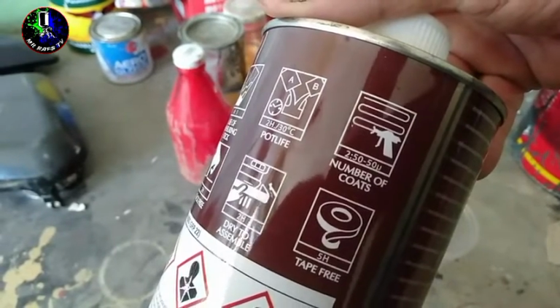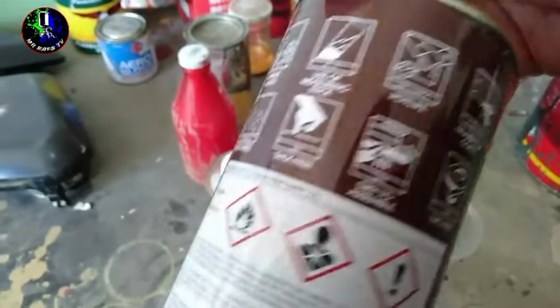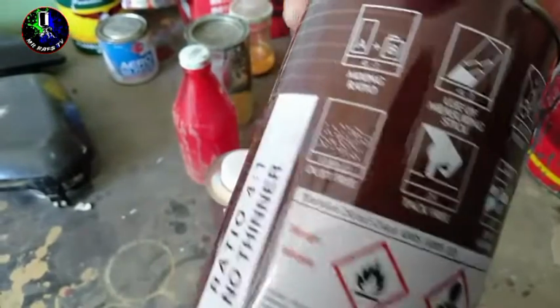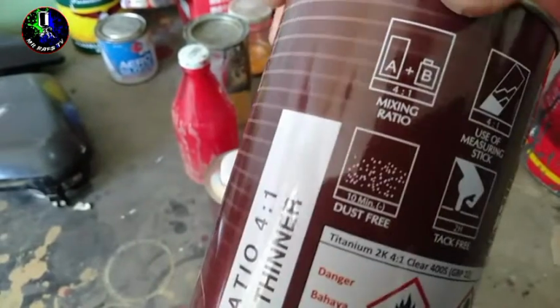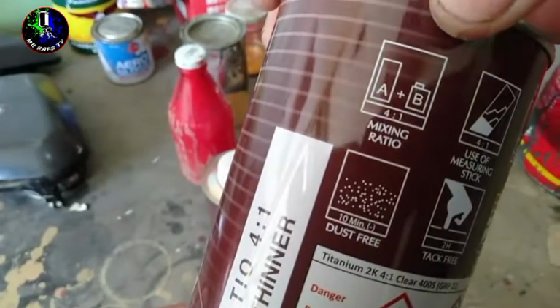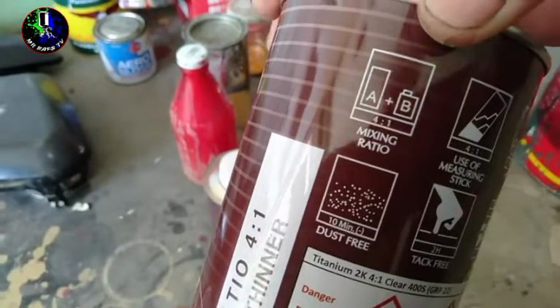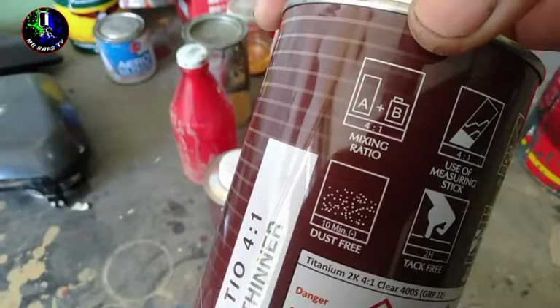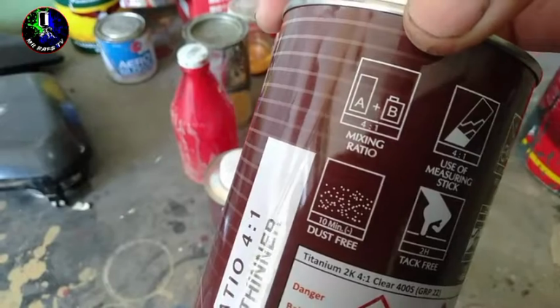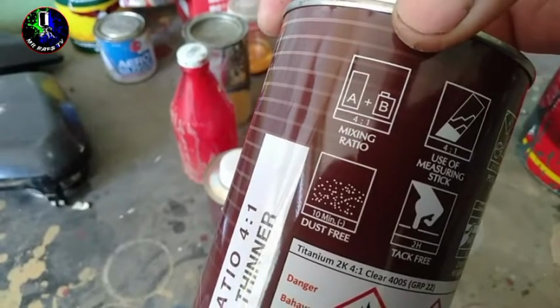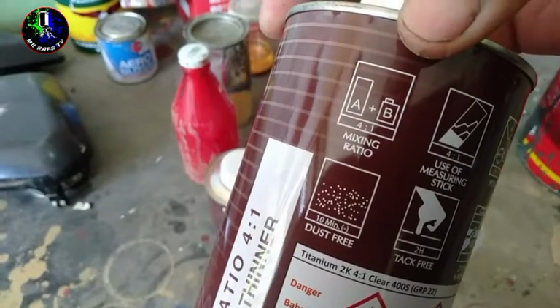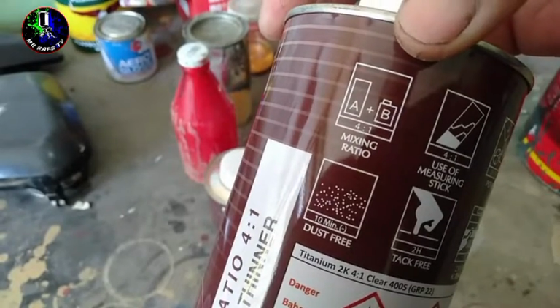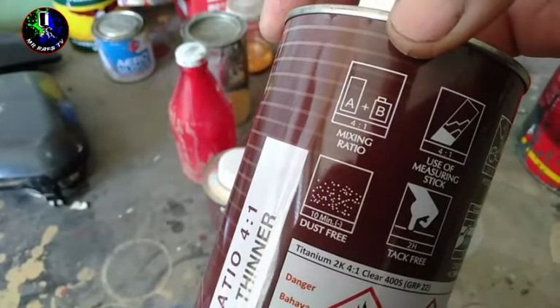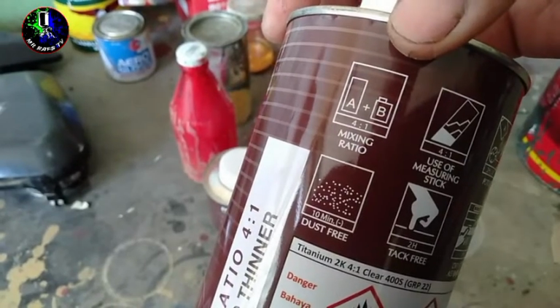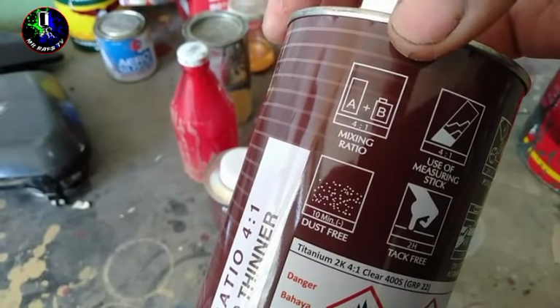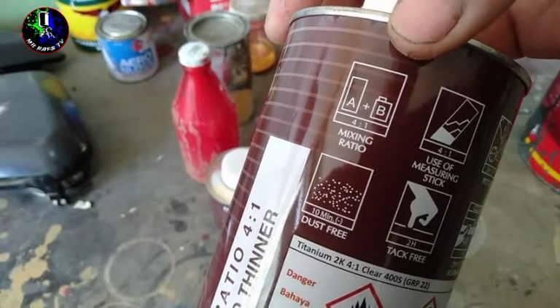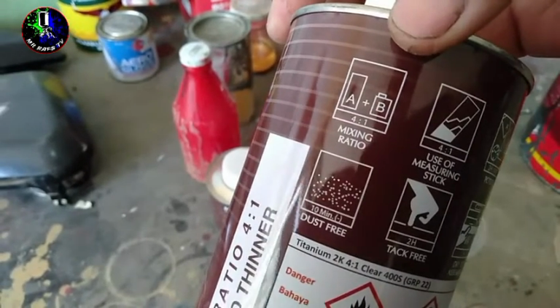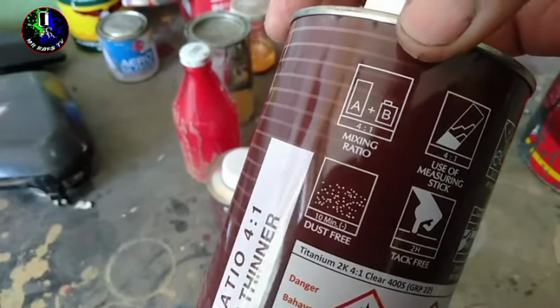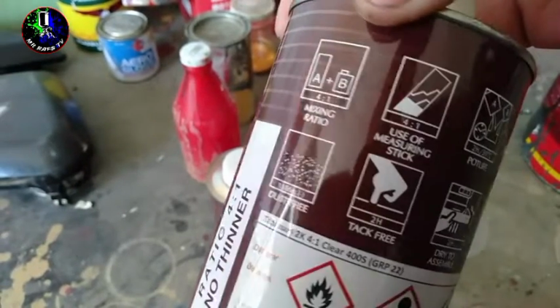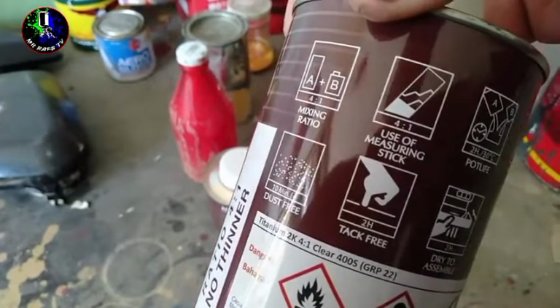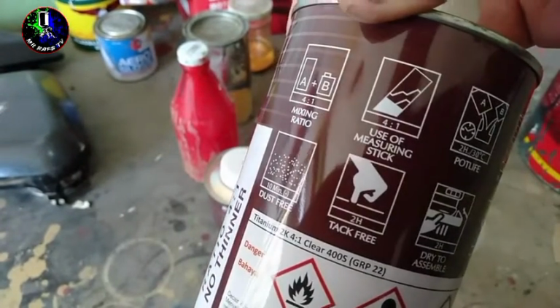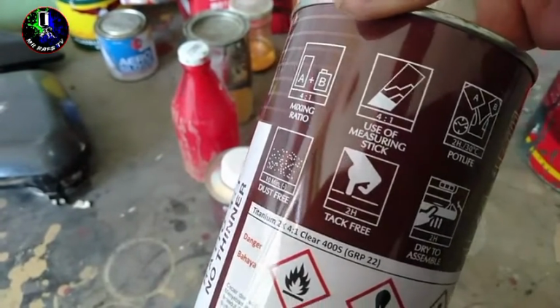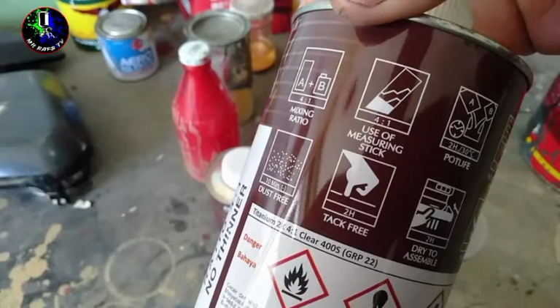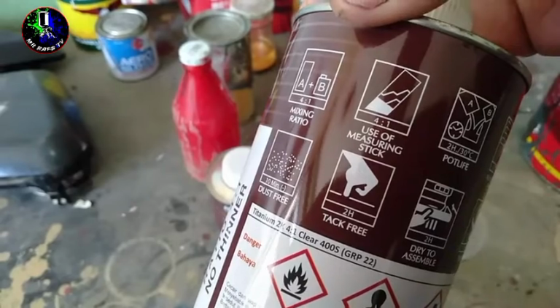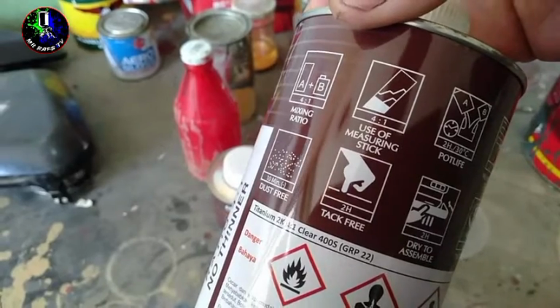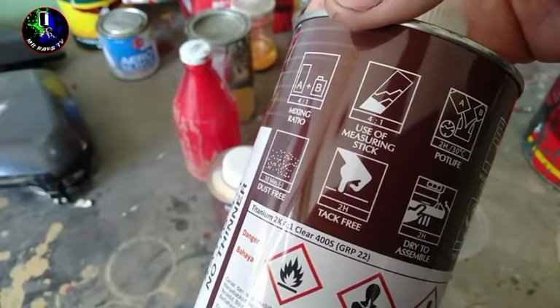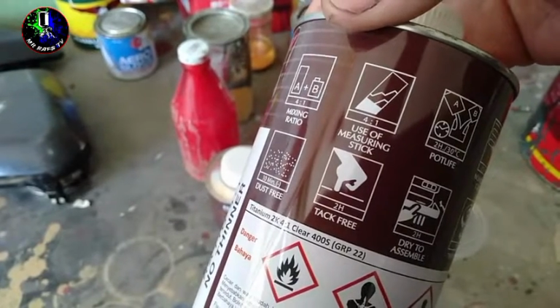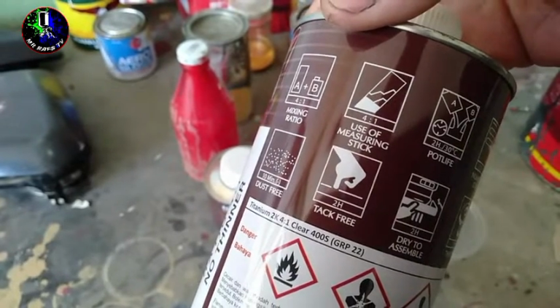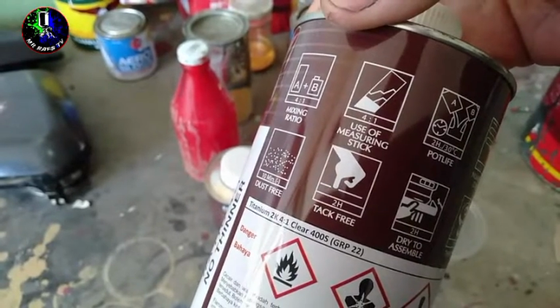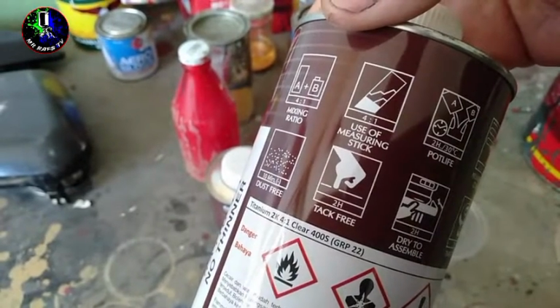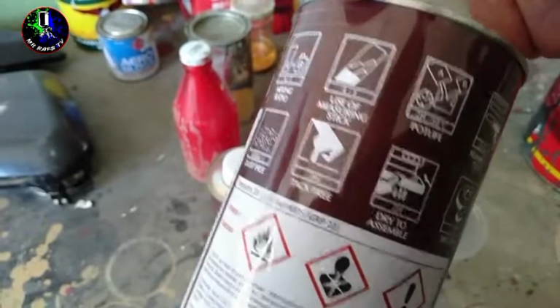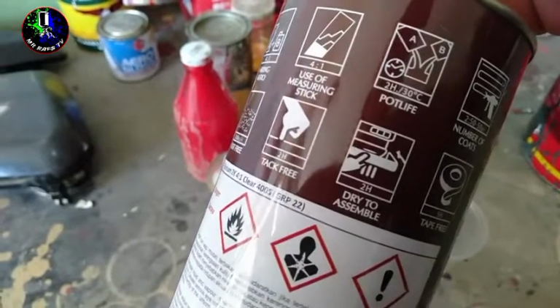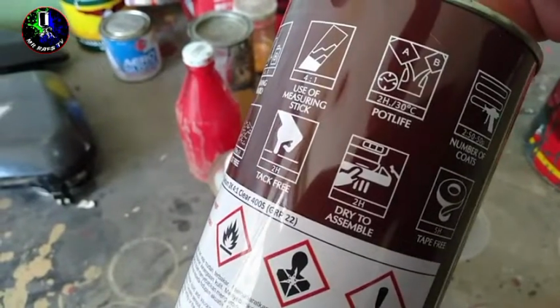Bali, yung kanyang drying time dito mga Repapips is 10 minutes, is dust free na yan. Tapos, pwede na yan hawakan after 2 hours. So, tack free na yan after 2 hours.